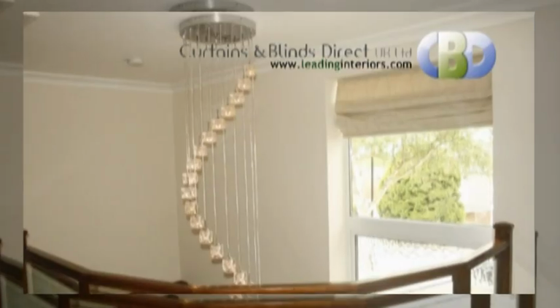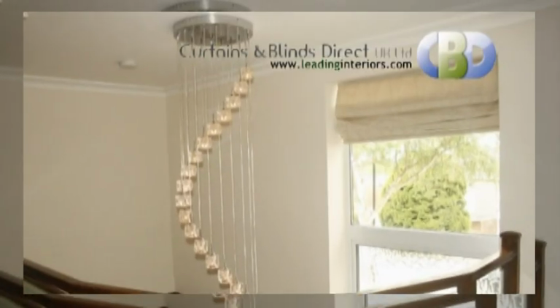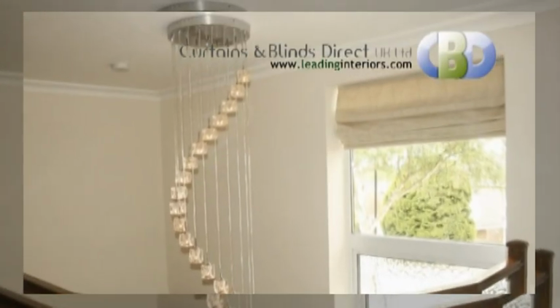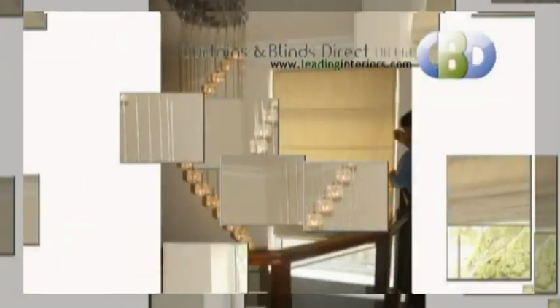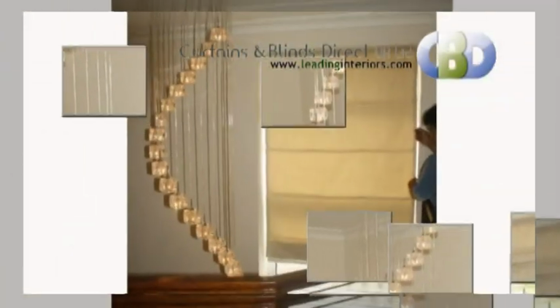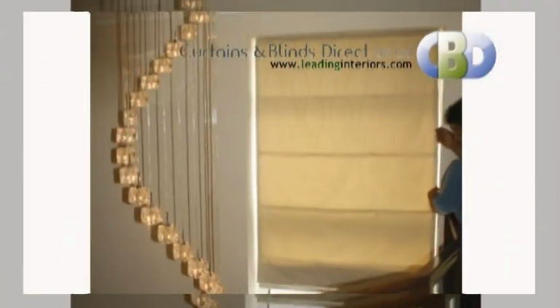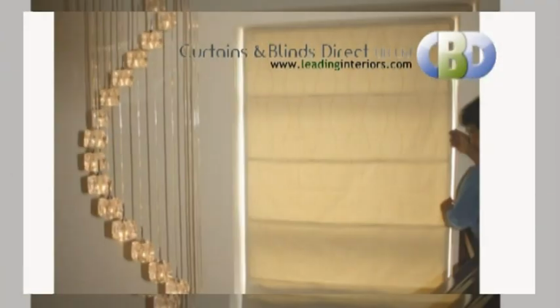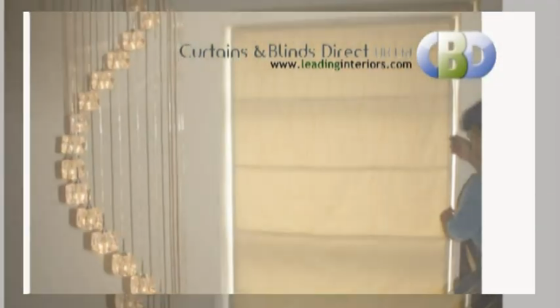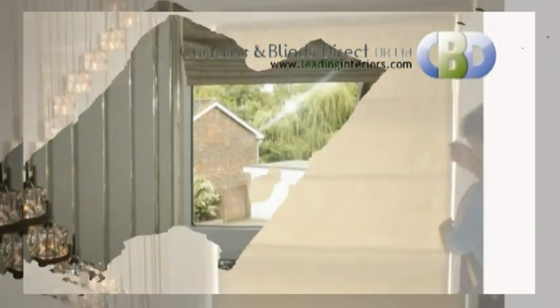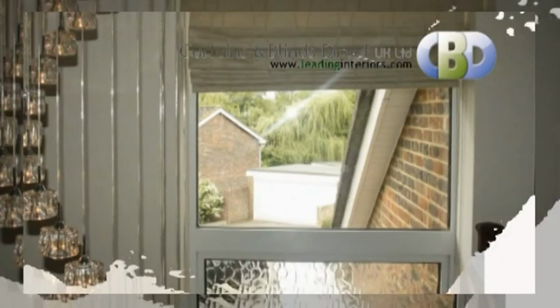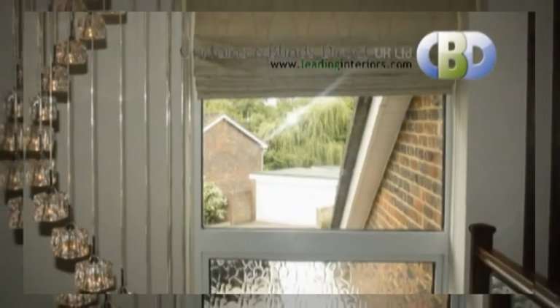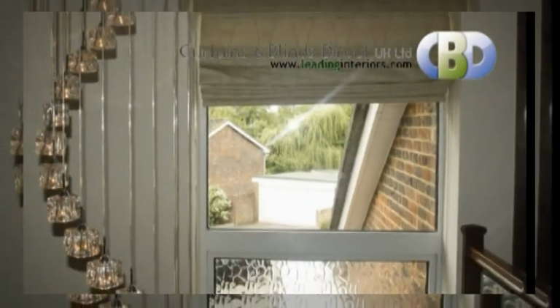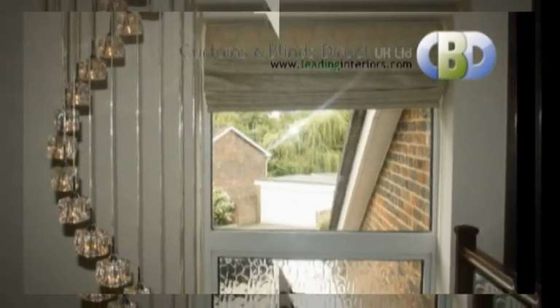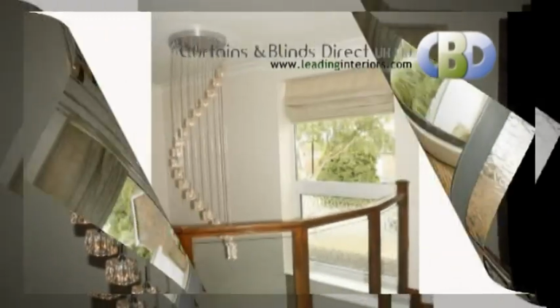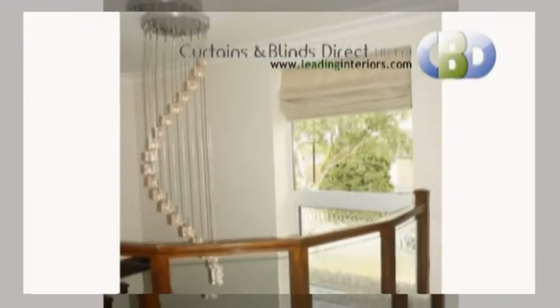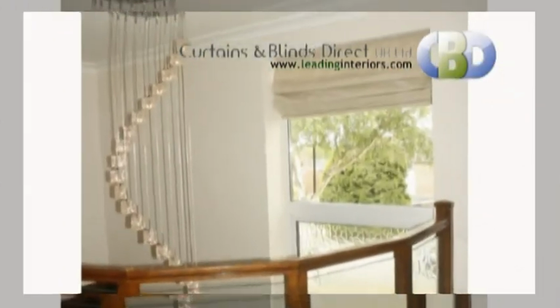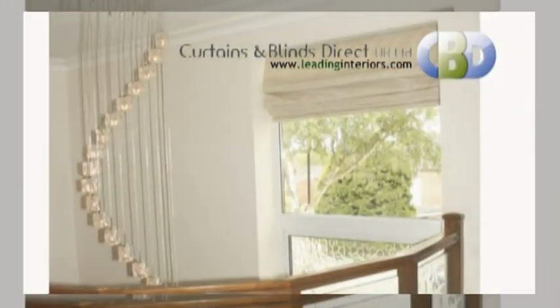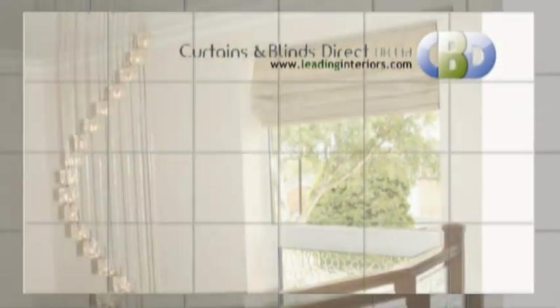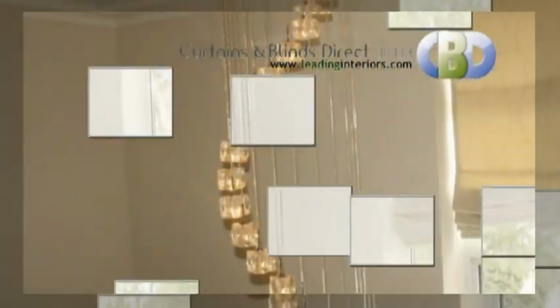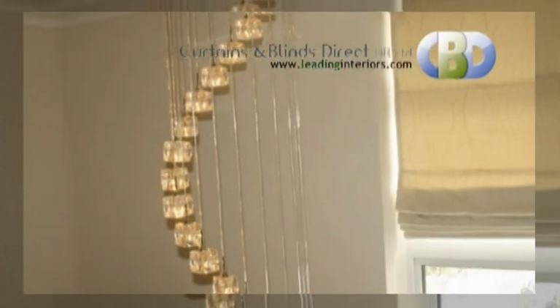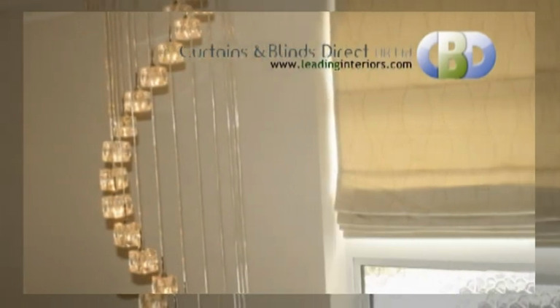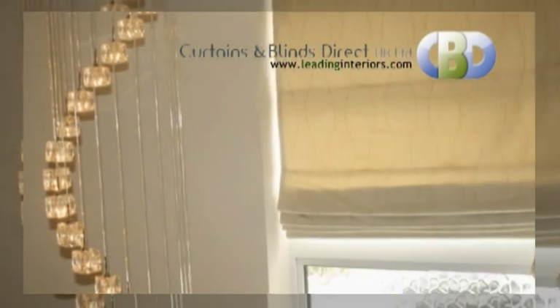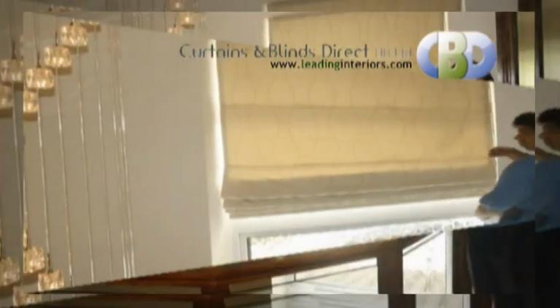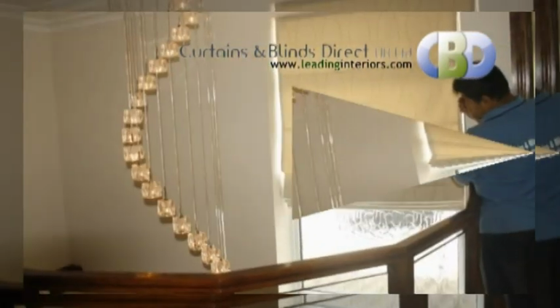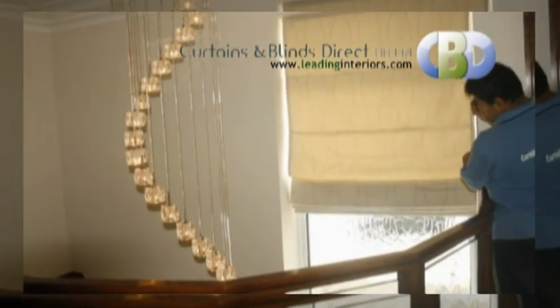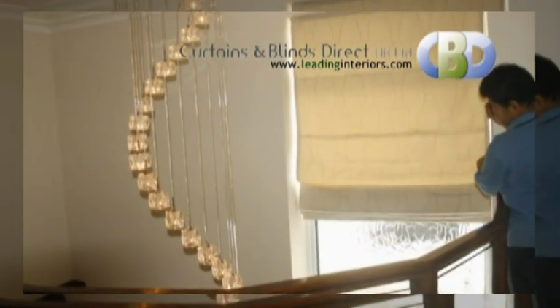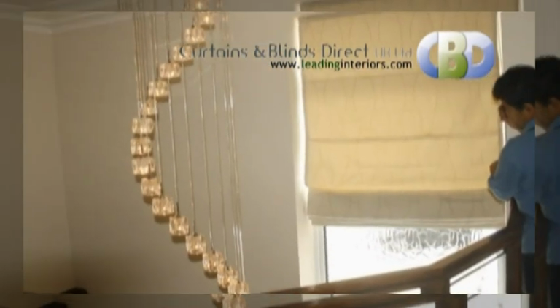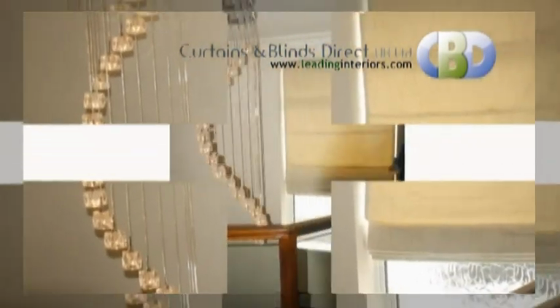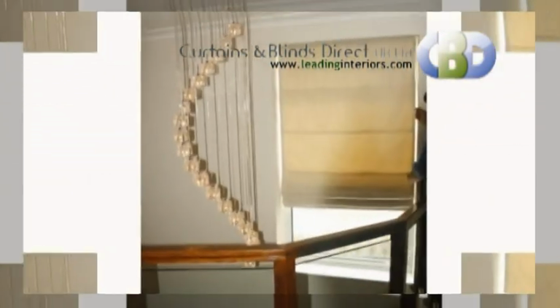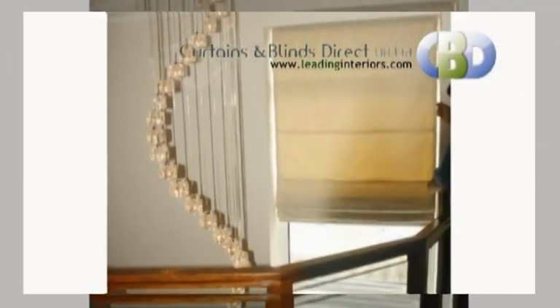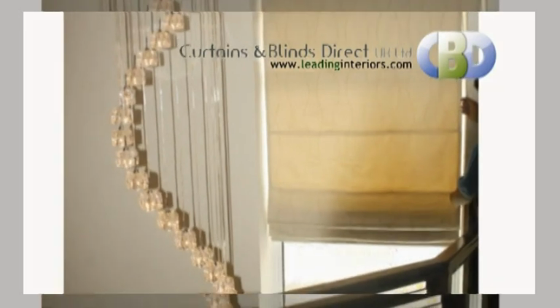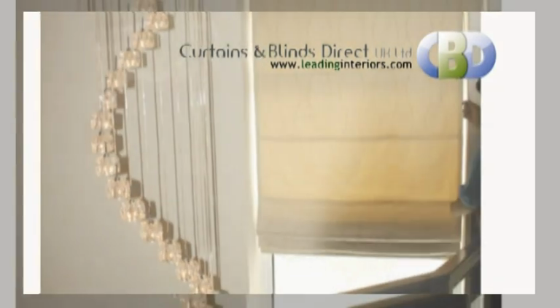From our amazing and large selection of blinds, our customers choose to measure Roman blinds with thoughts of our interior designers. The Roman blinds offer a modern, luxurious approach to window covering by combining practicality with the appeal of soft fabrics.